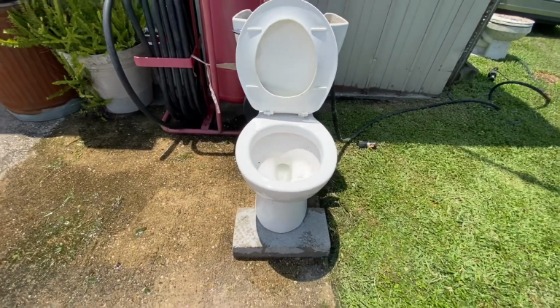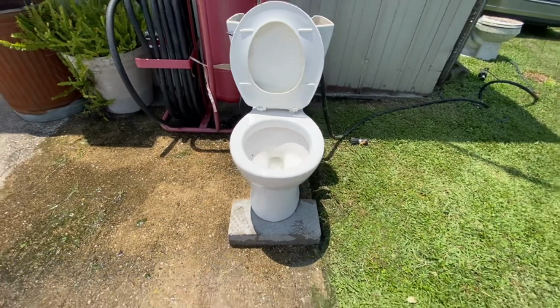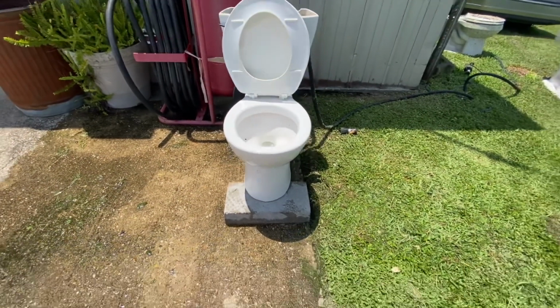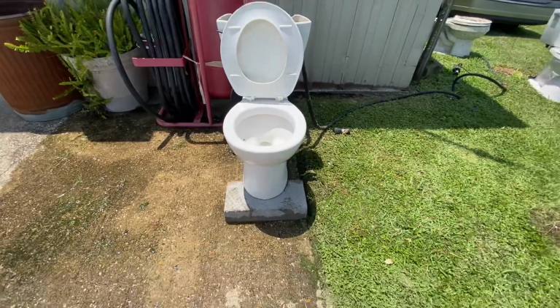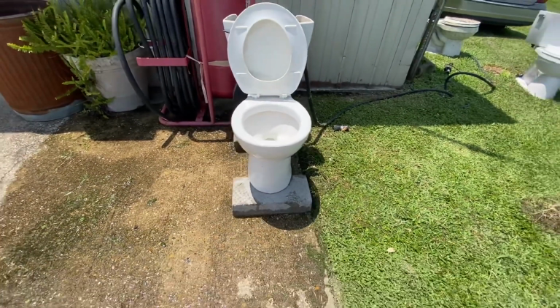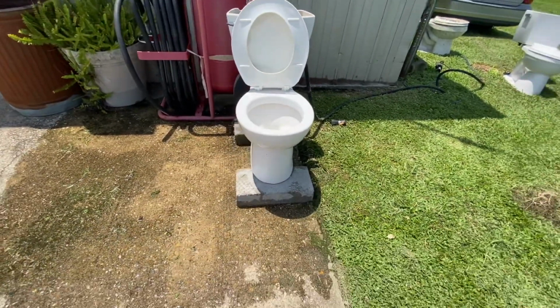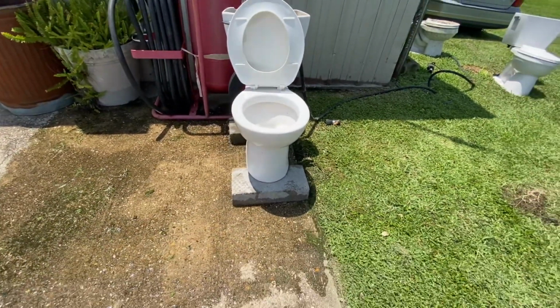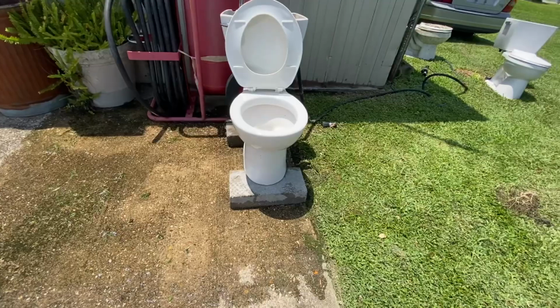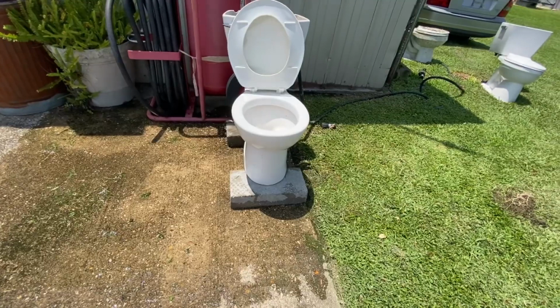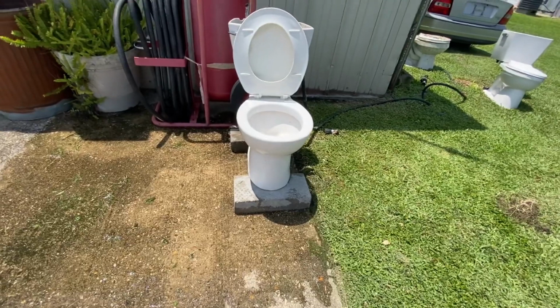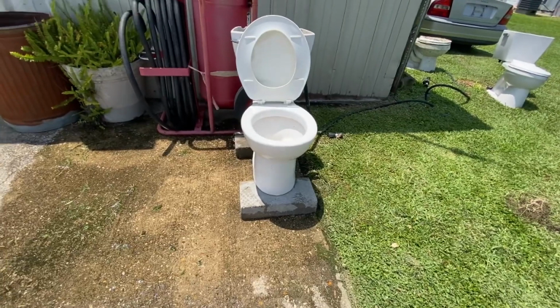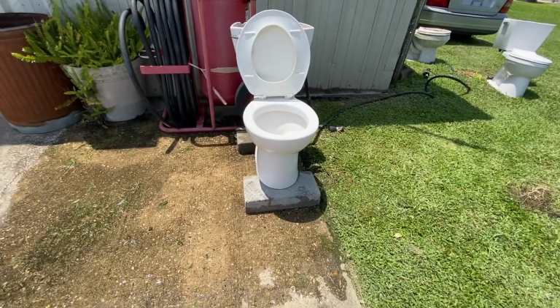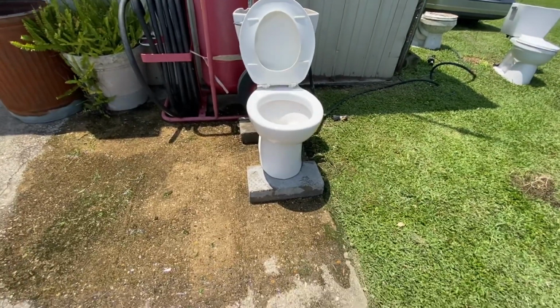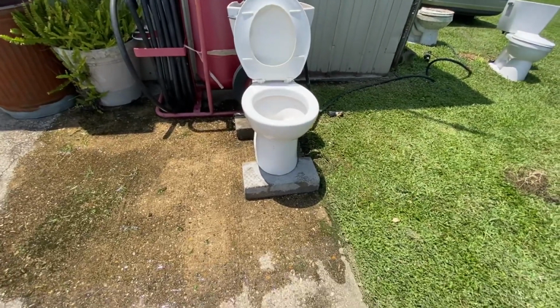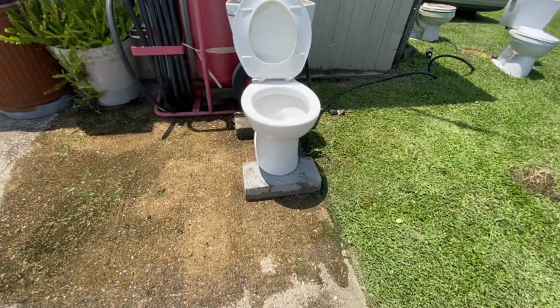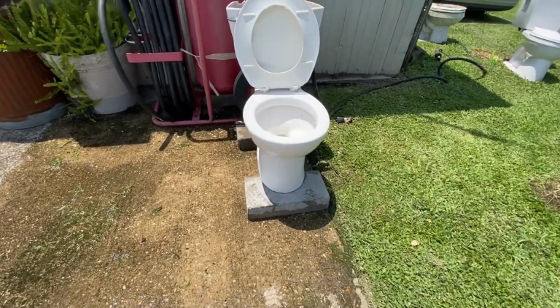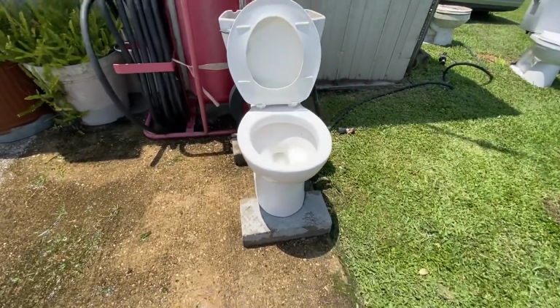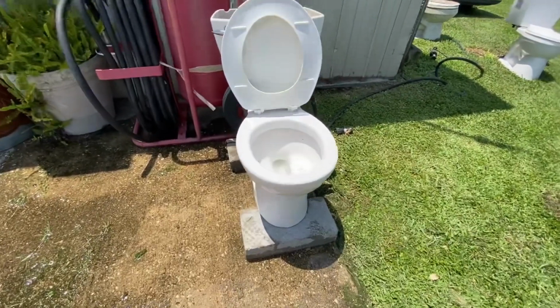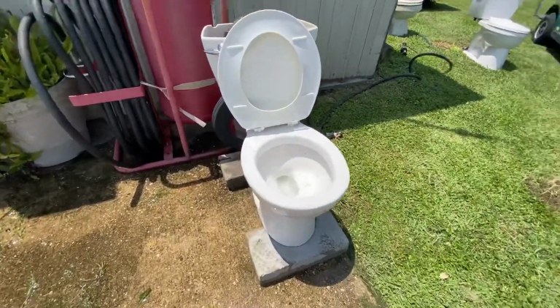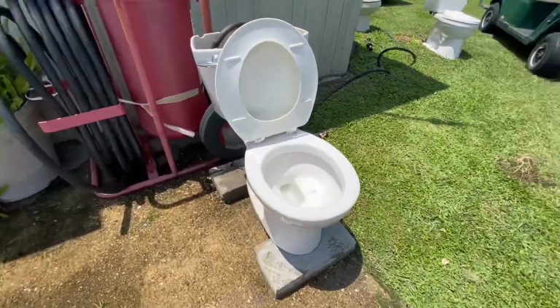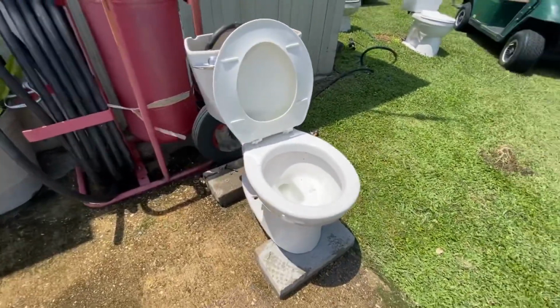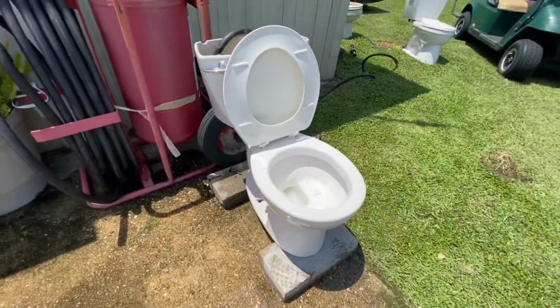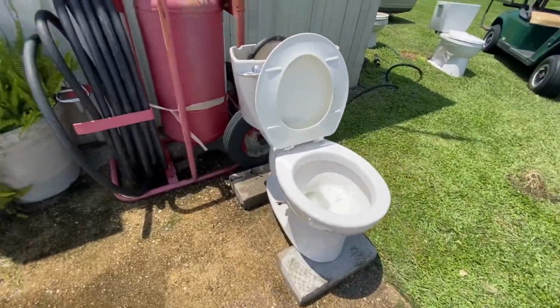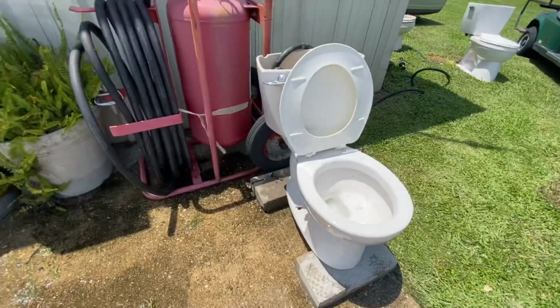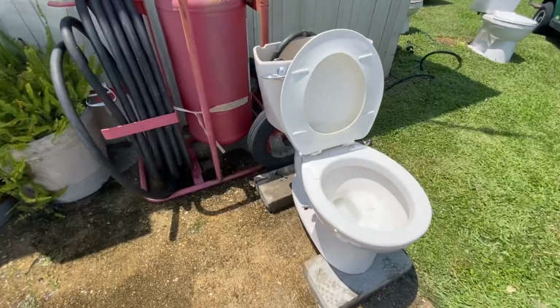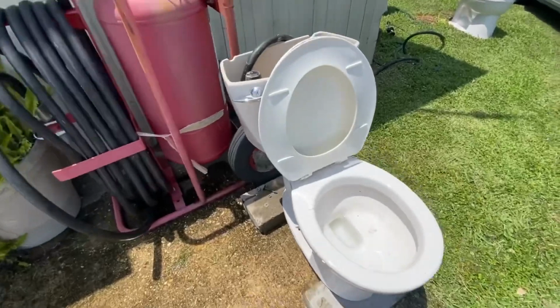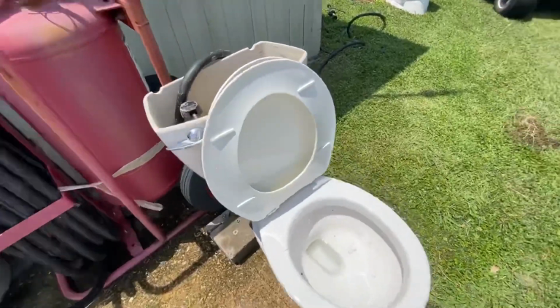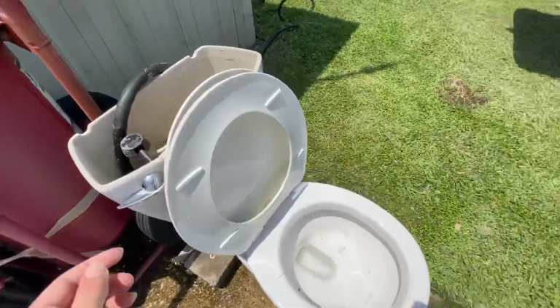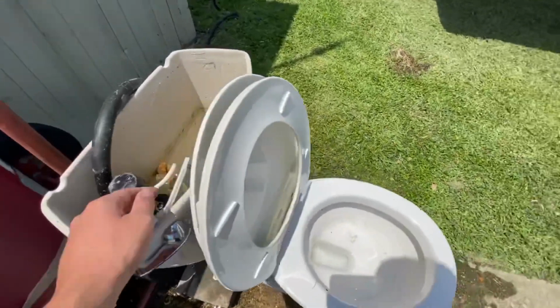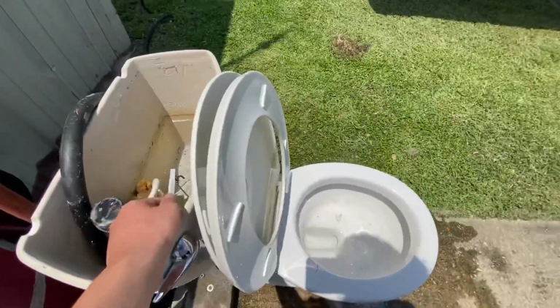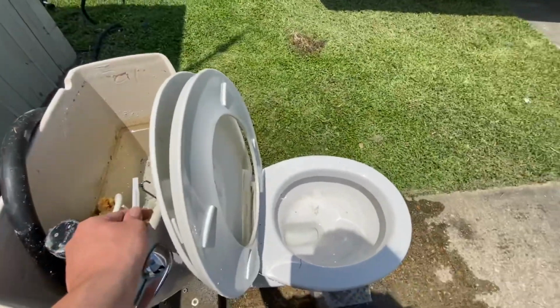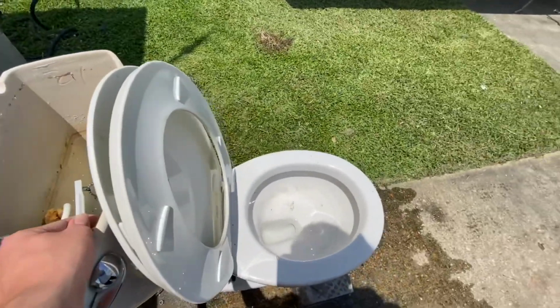I would honestly have this toilet installed in my house if I wanted to. The rinse is a heck of a lot better than the new ones.